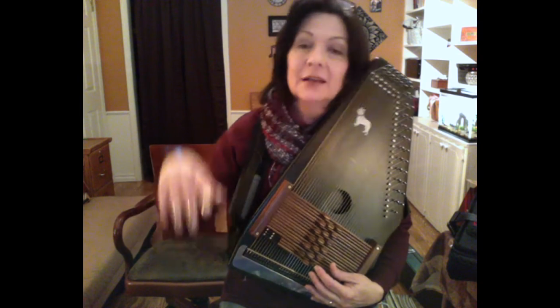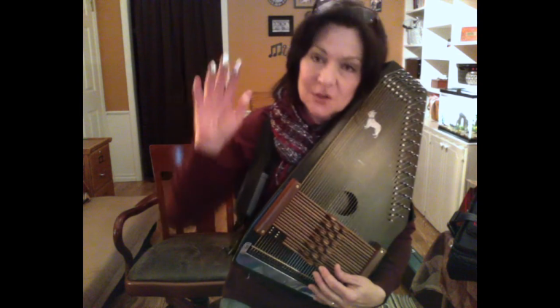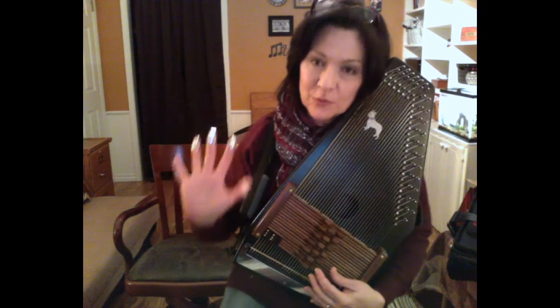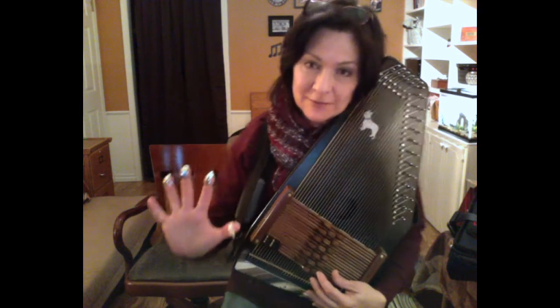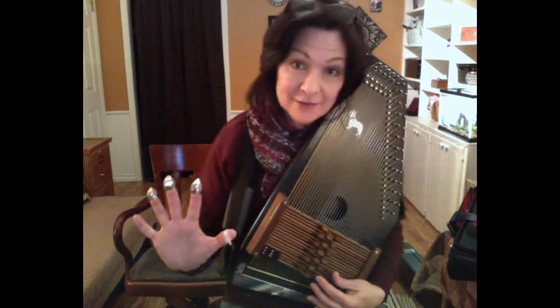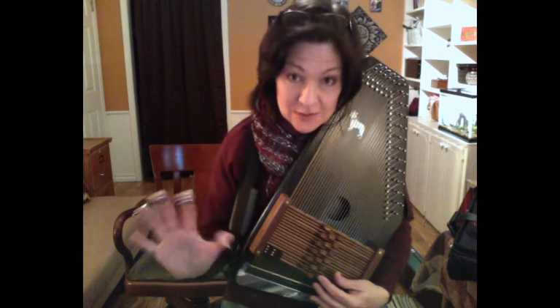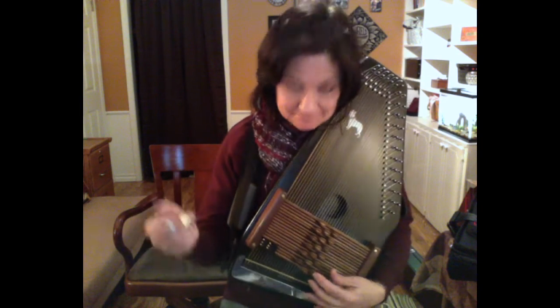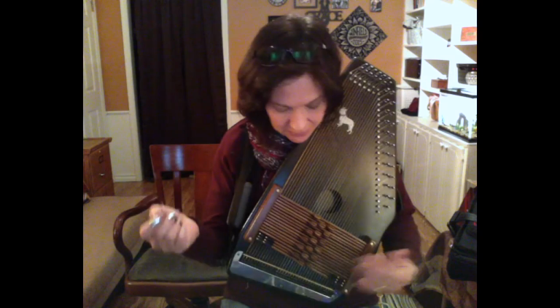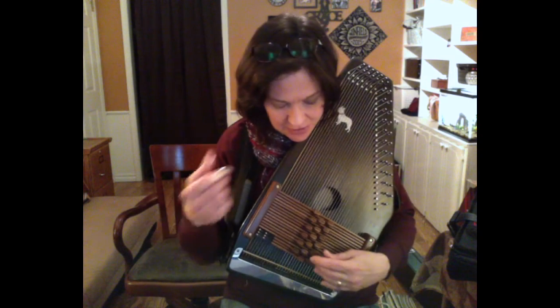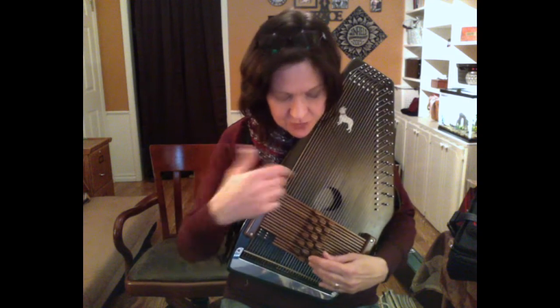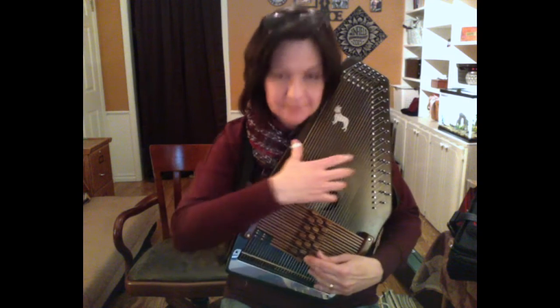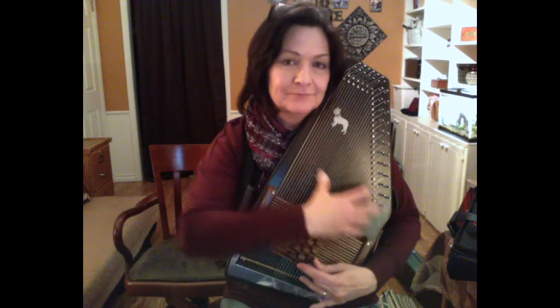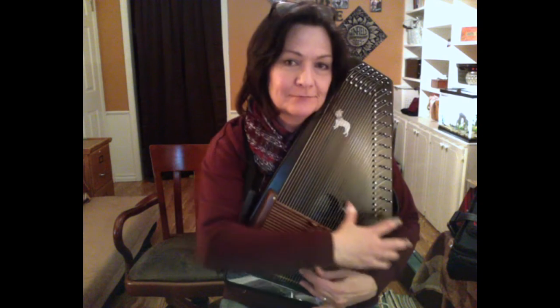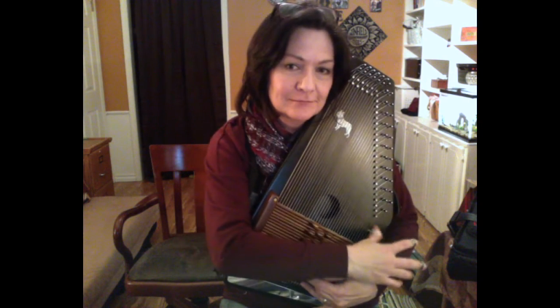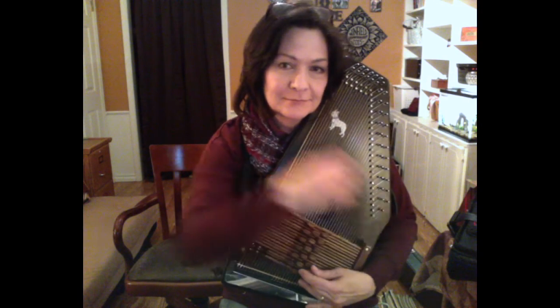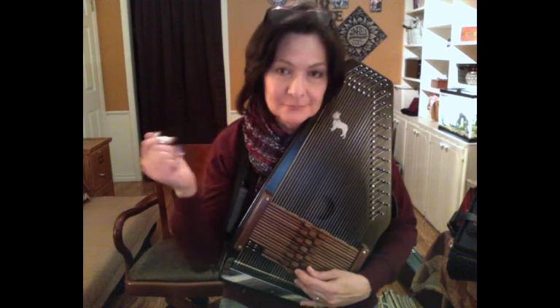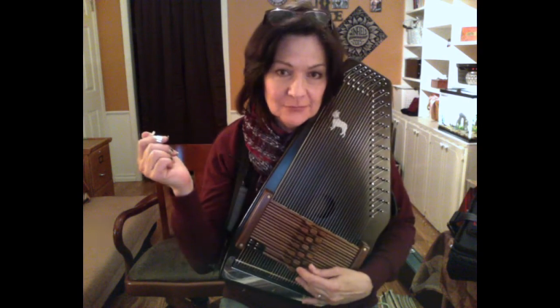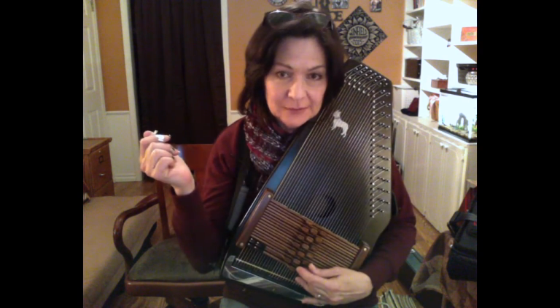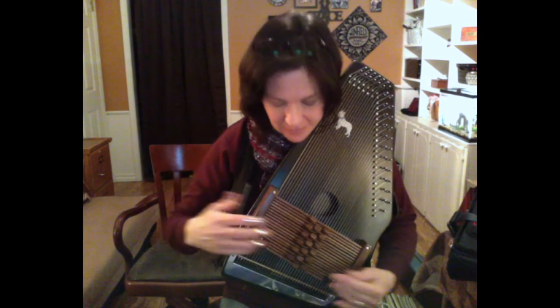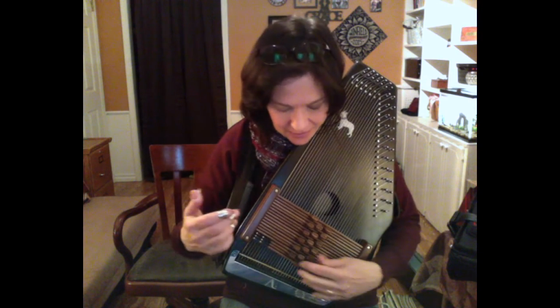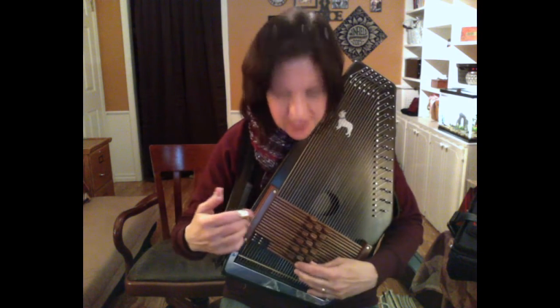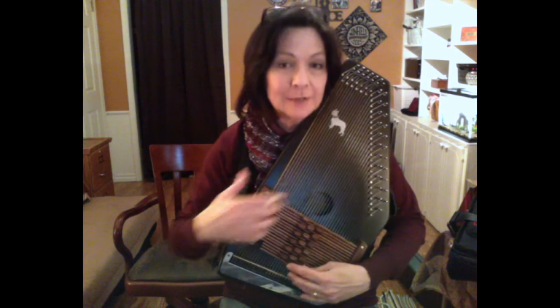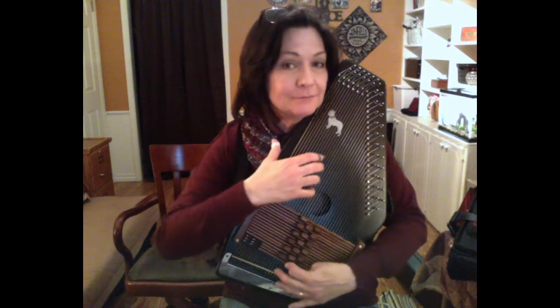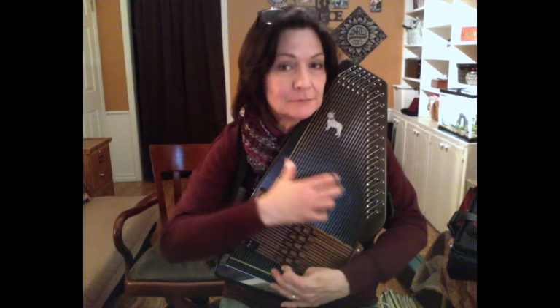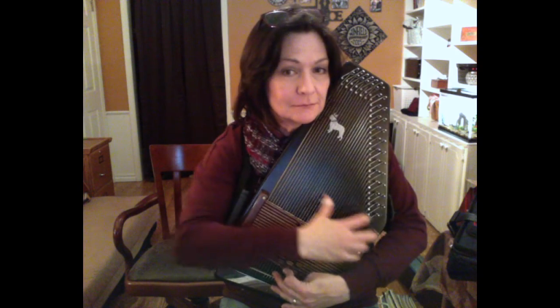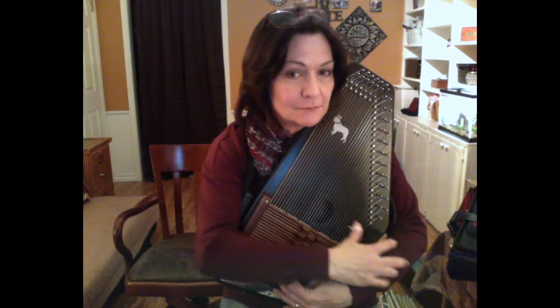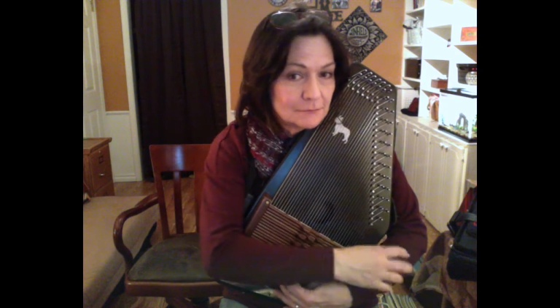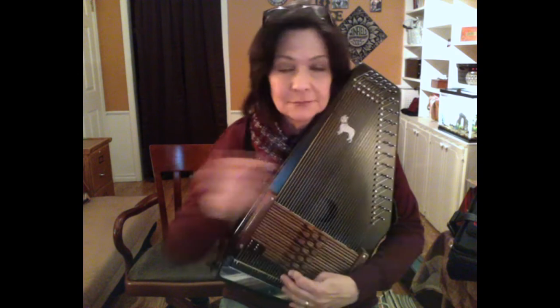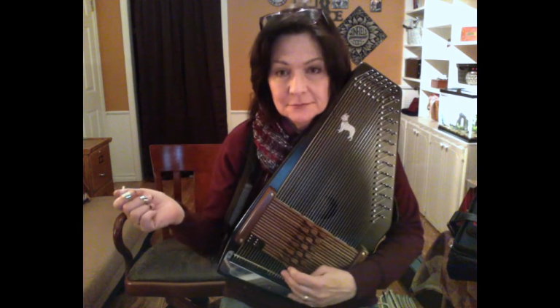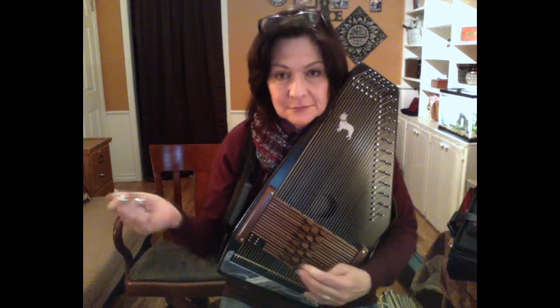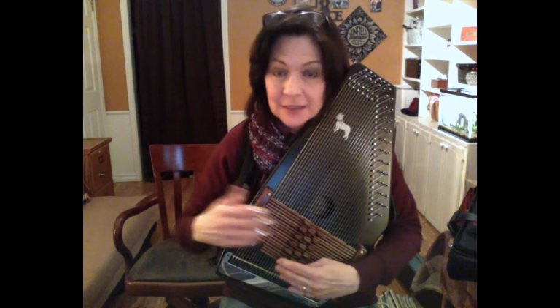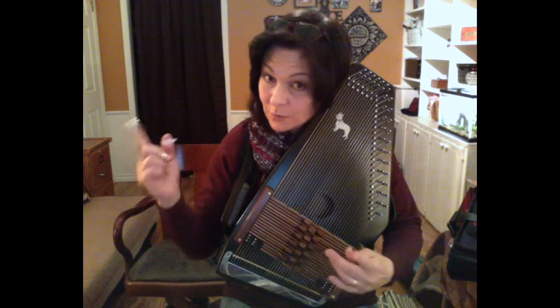A pentatonic chord has only five notes. Here's one. And here's another one.